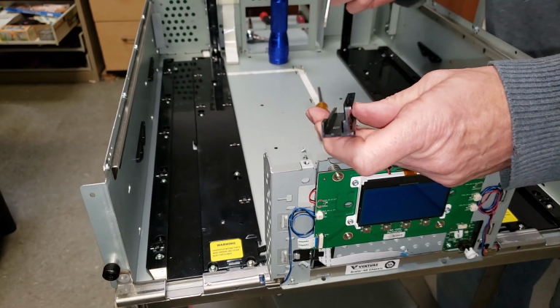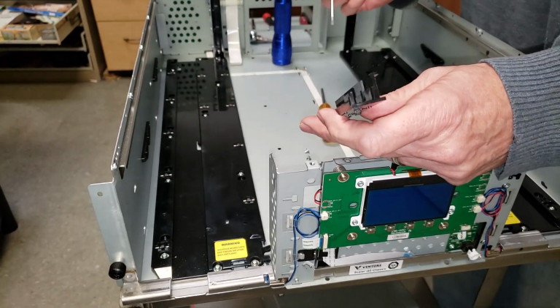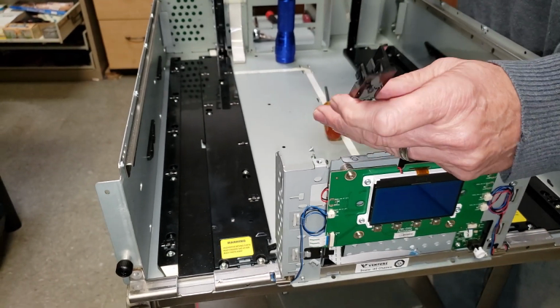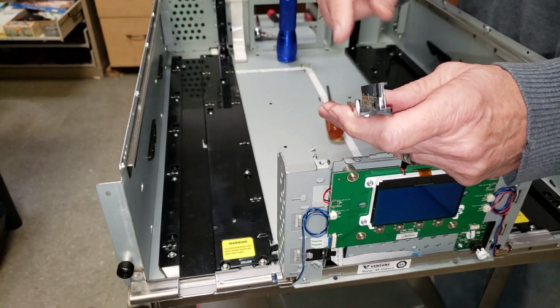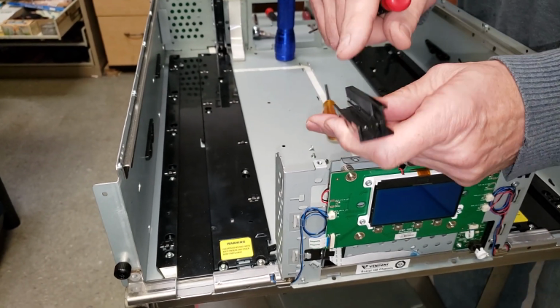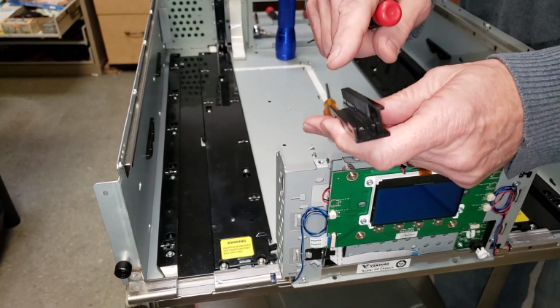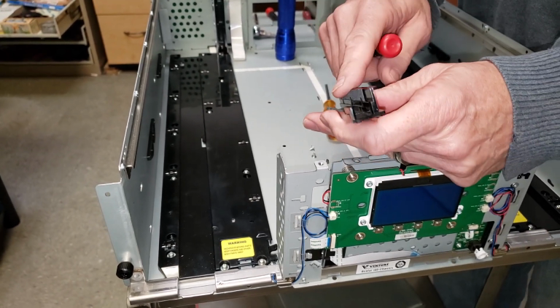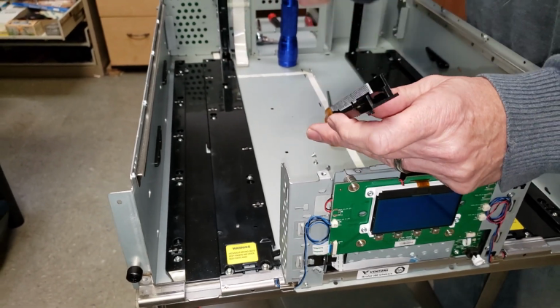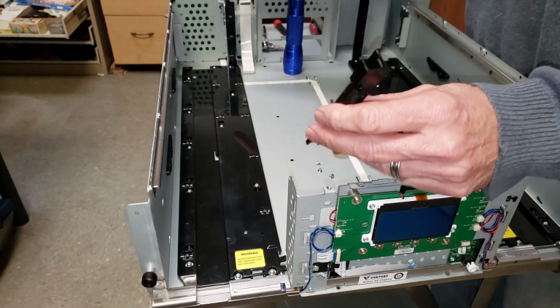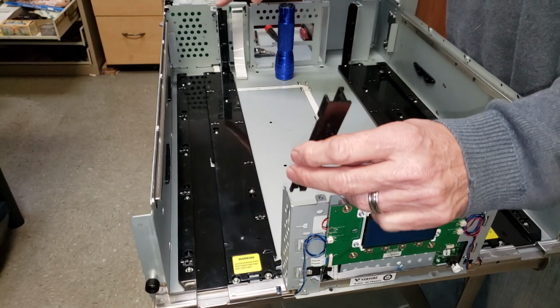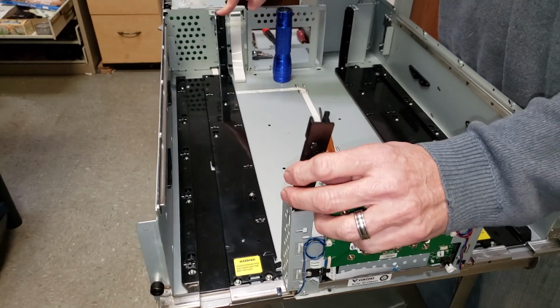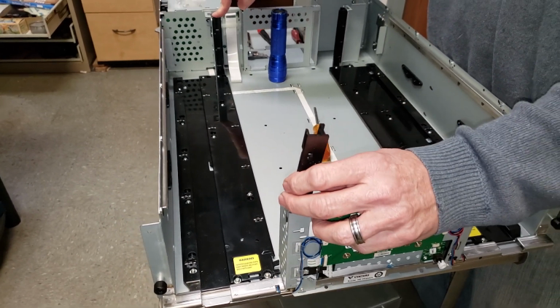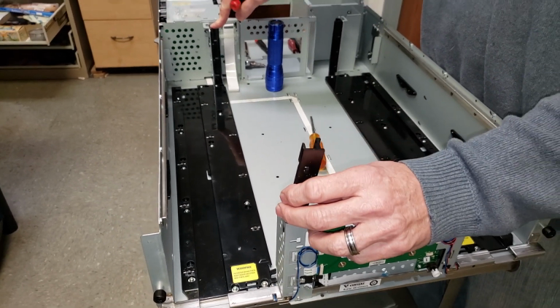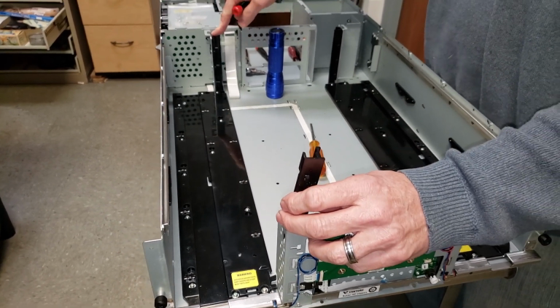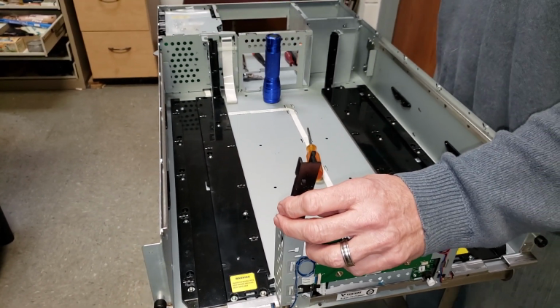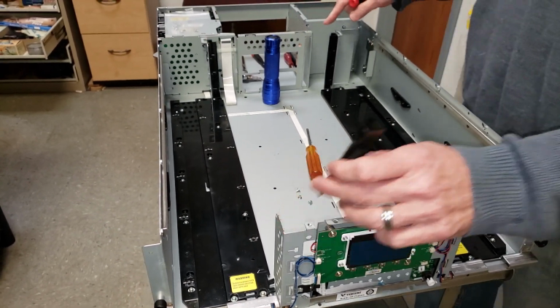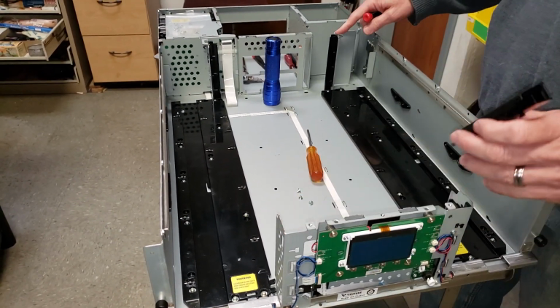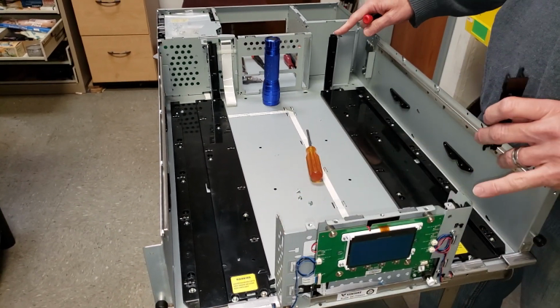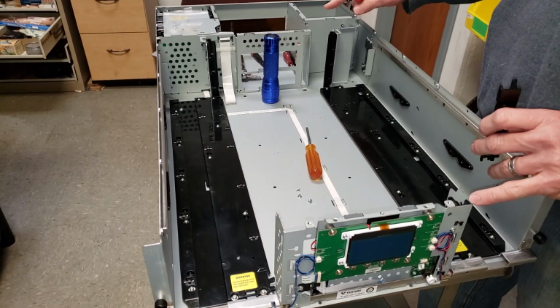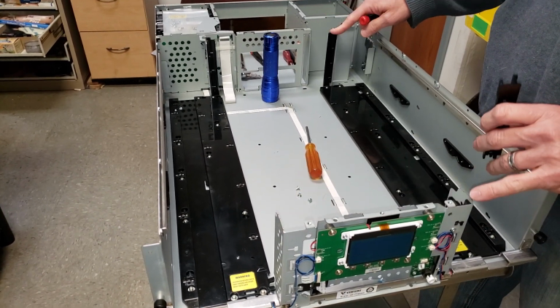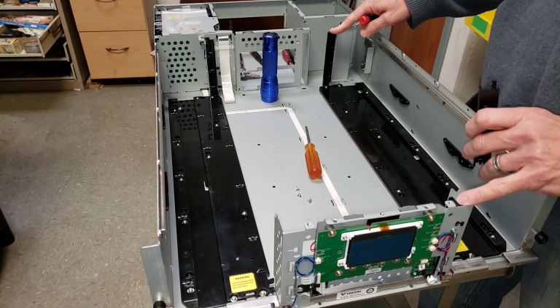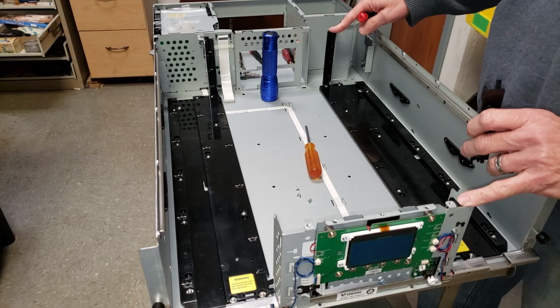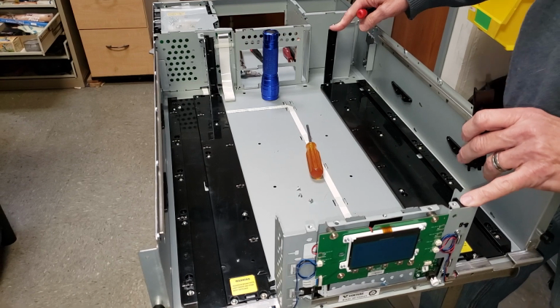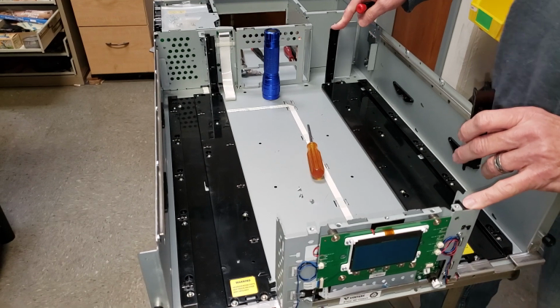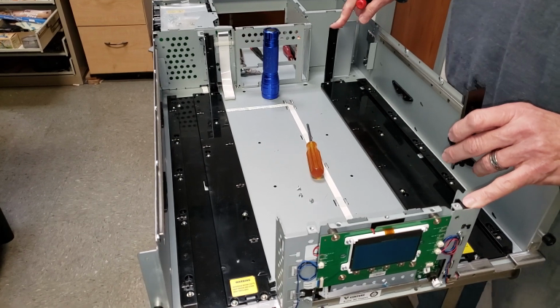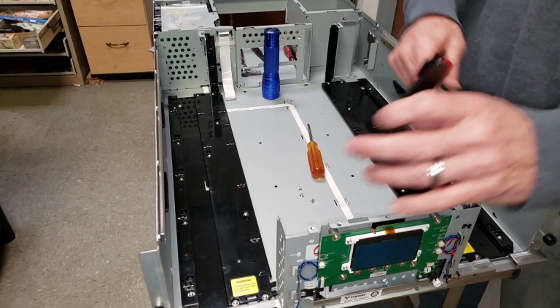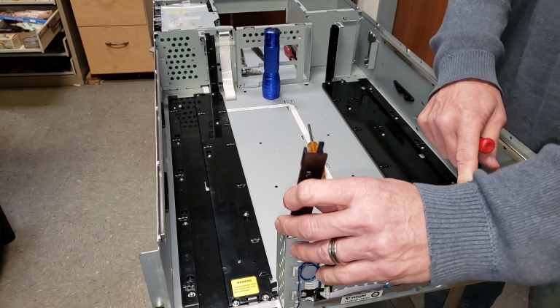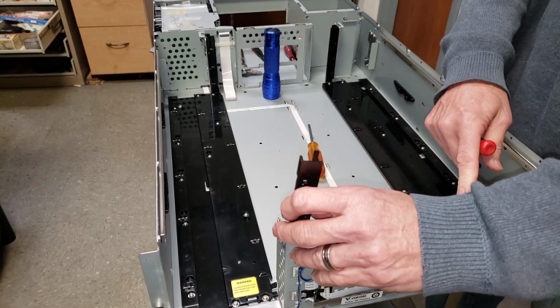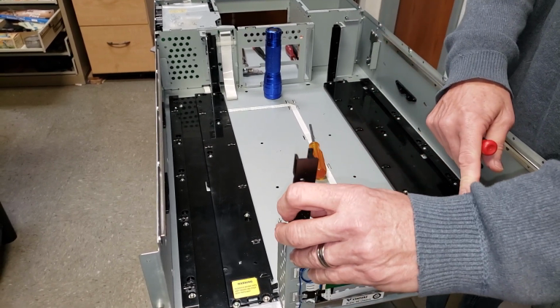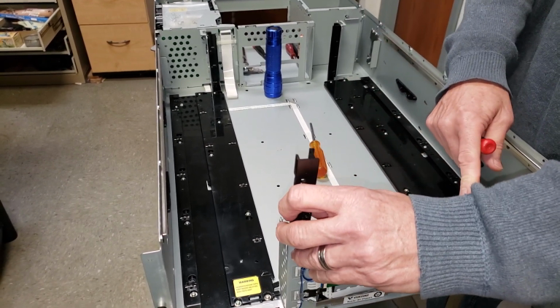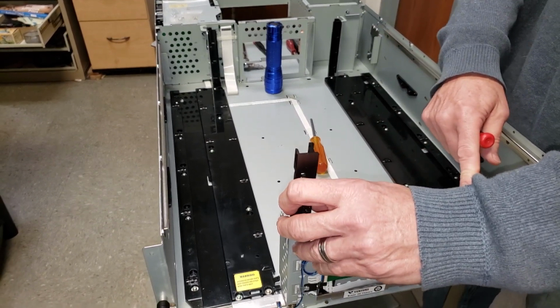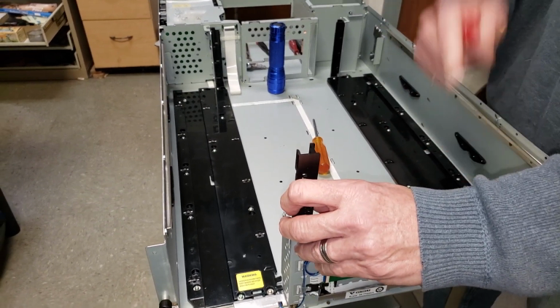These rails are in pairs. The one in the front and the one in the back are identical. On the other side, the one in the back and the one in the front are identical. Side to side, they're not the same — they're mirror images.